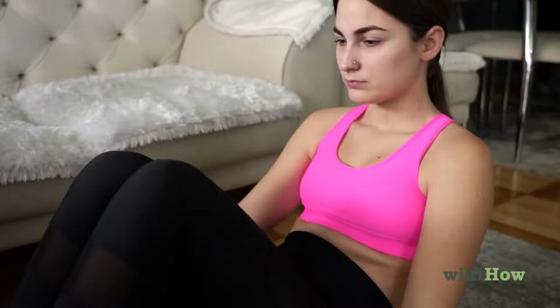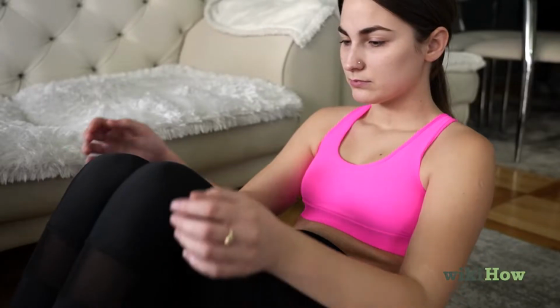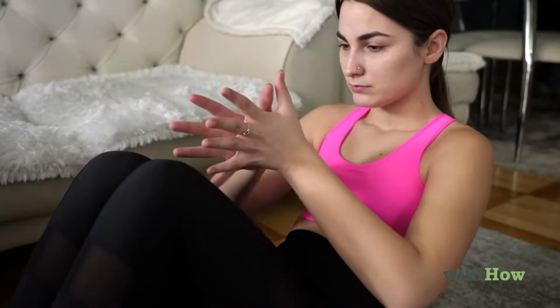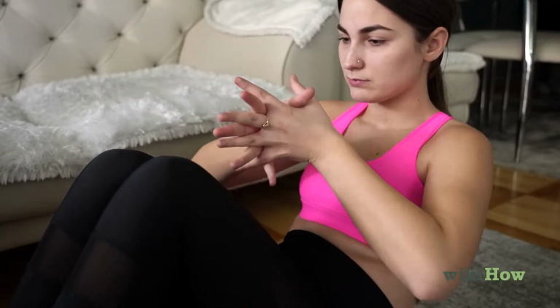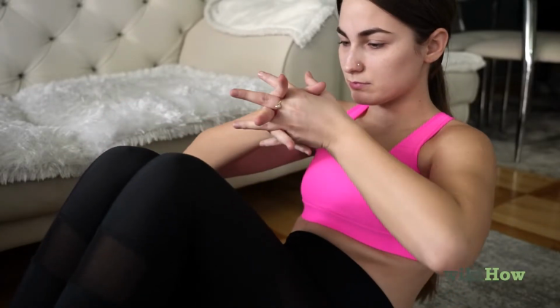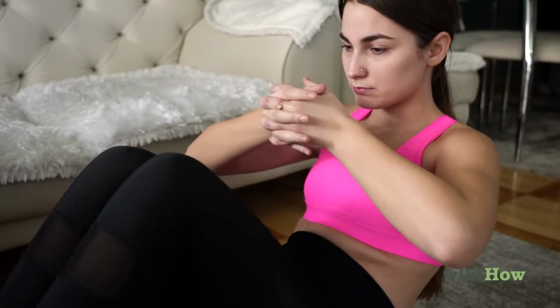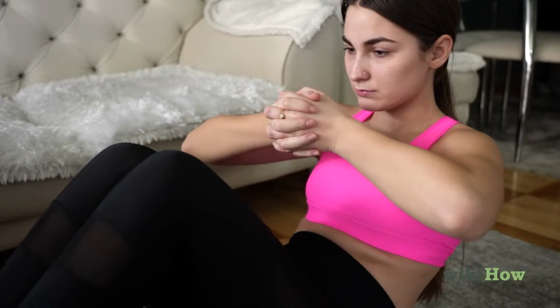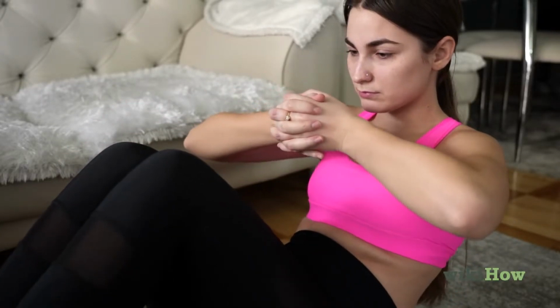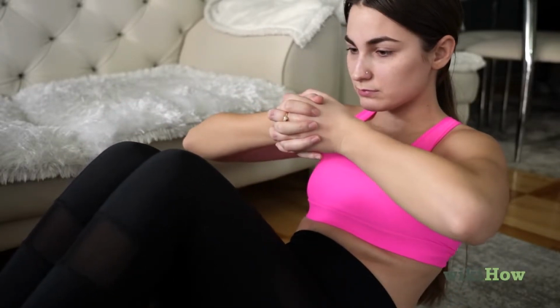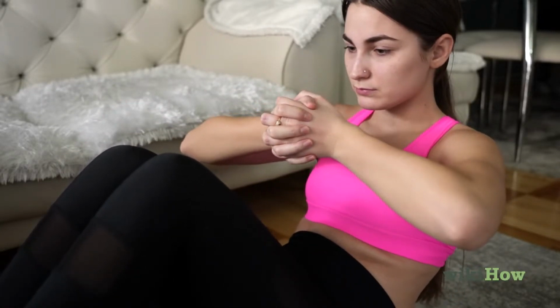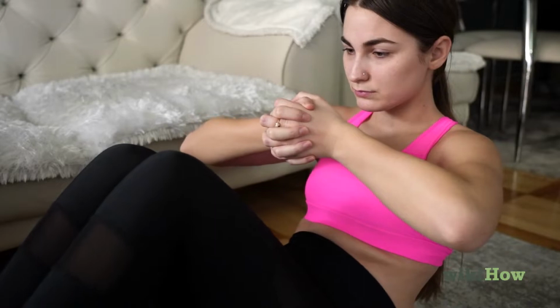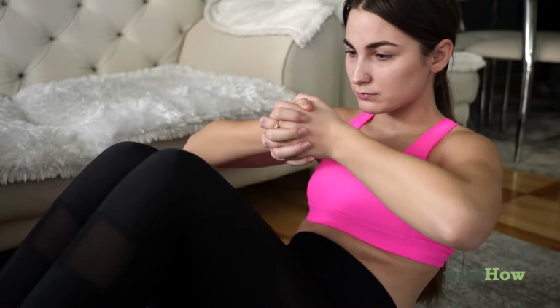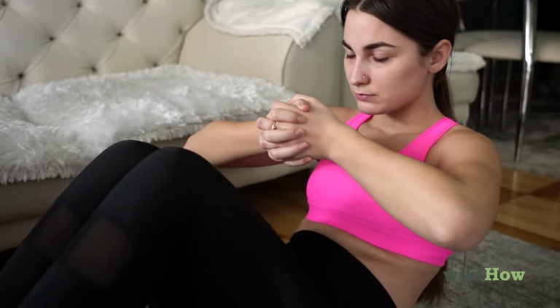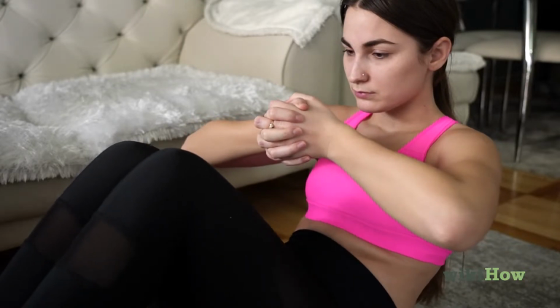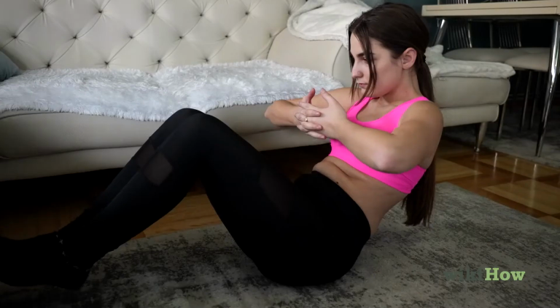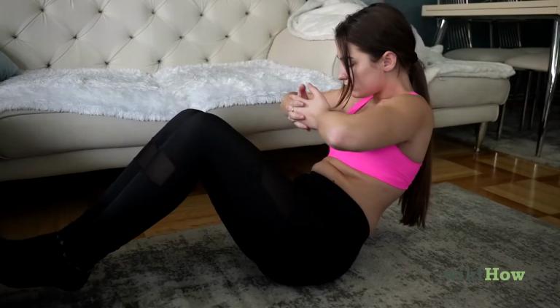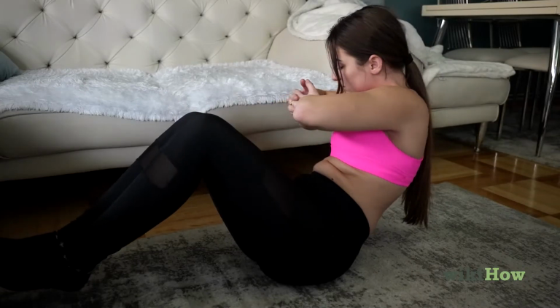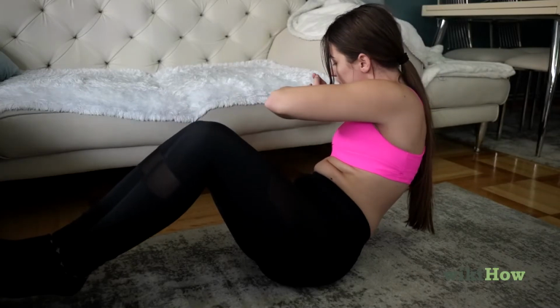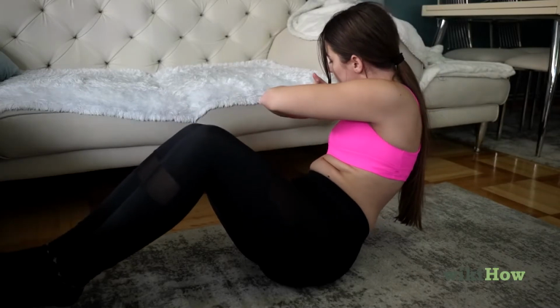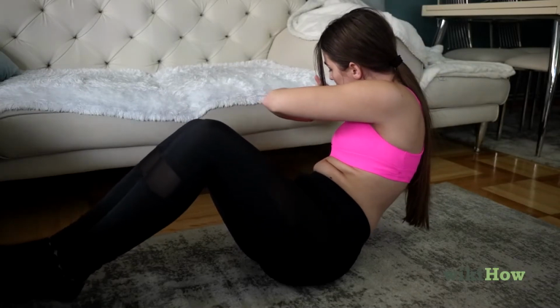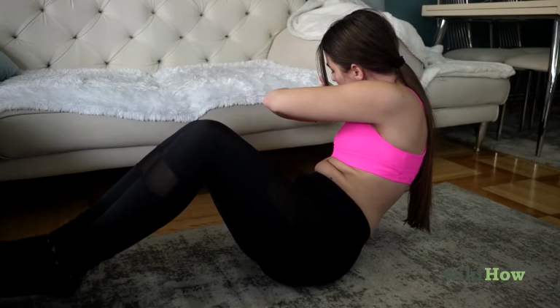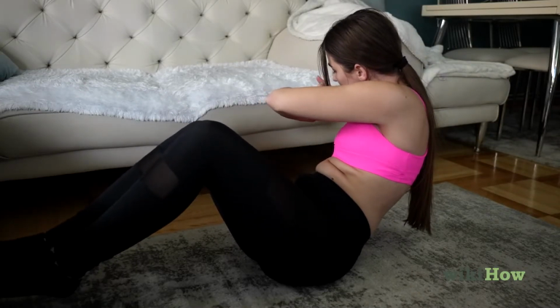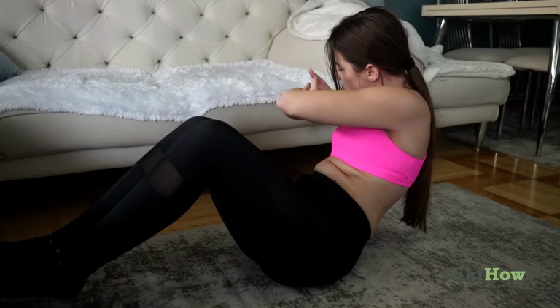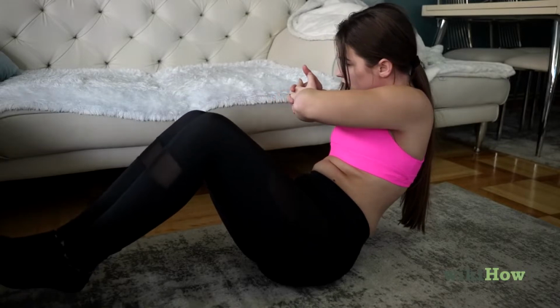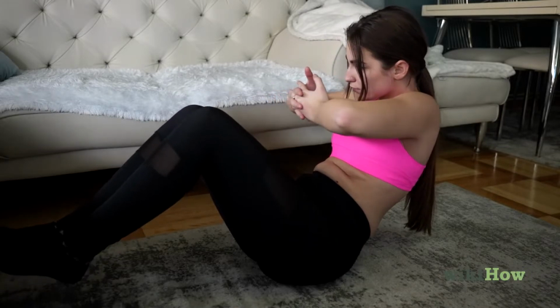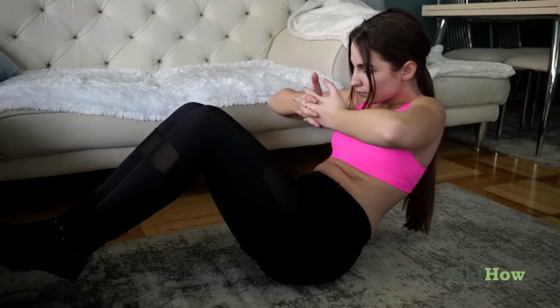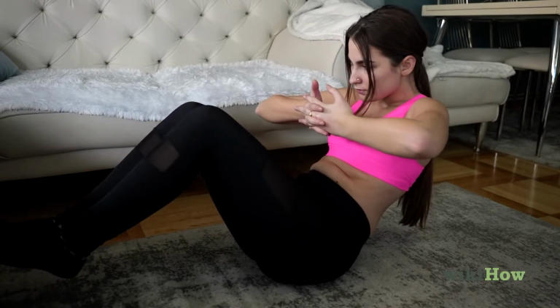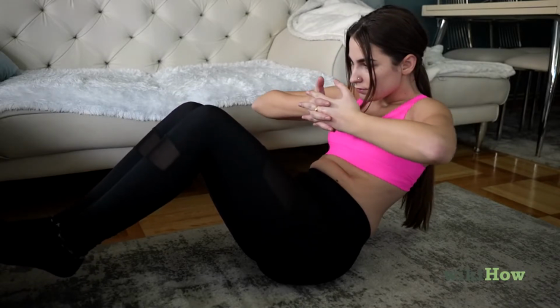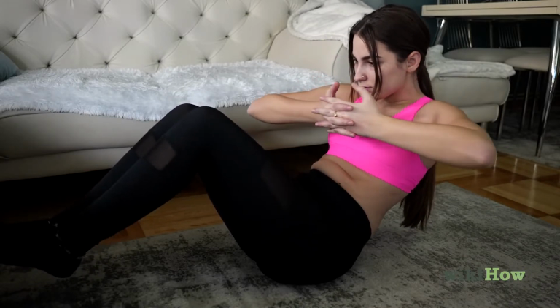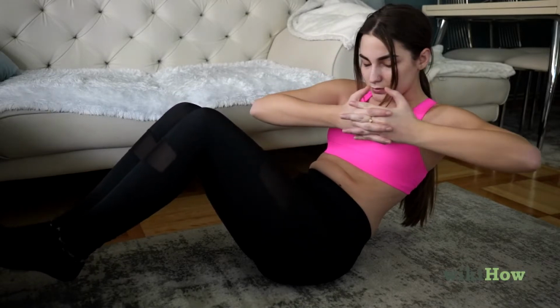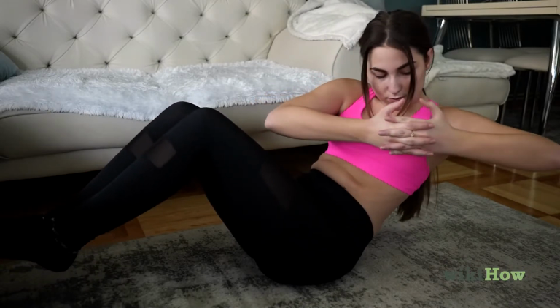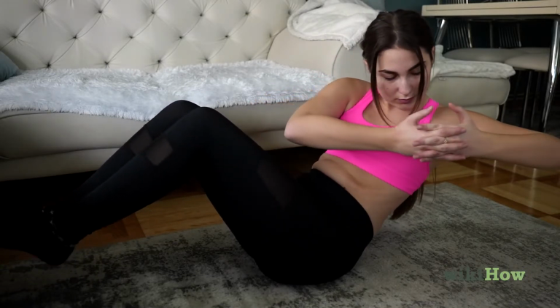Stick your arms out in front of you and interlace your fingers. Then, twist to the right until your arms are parallel to the floor. Hold for one second, then twist to the left.